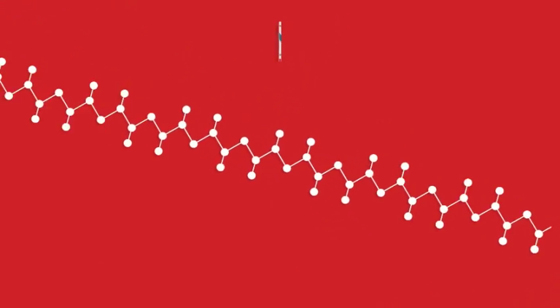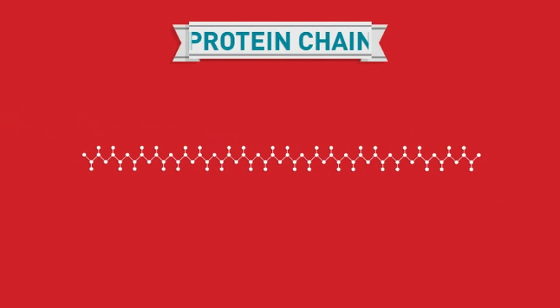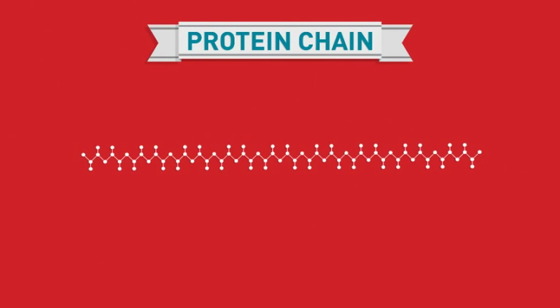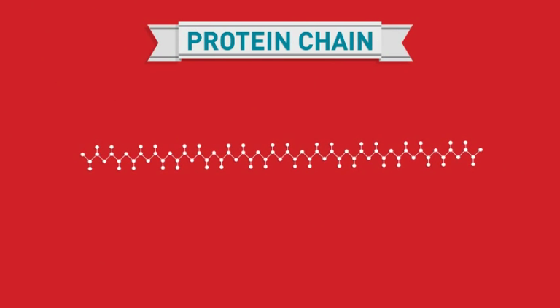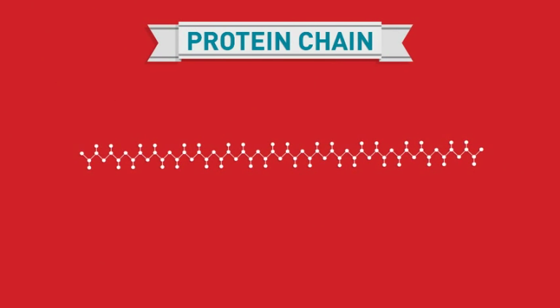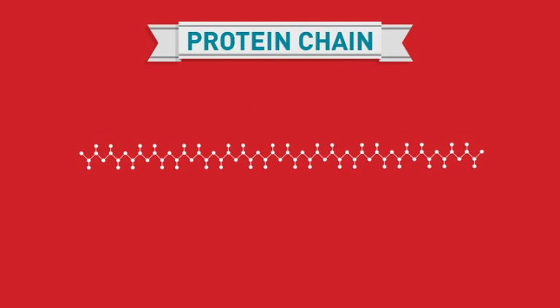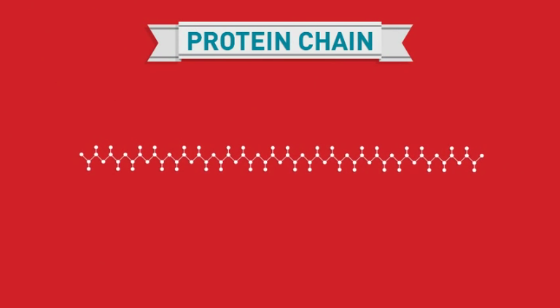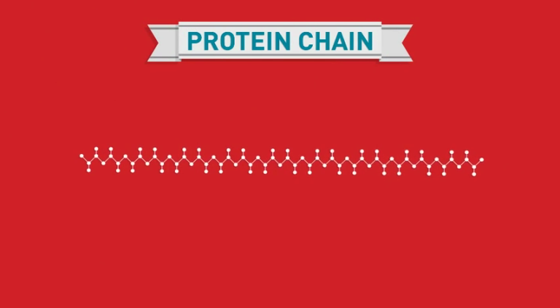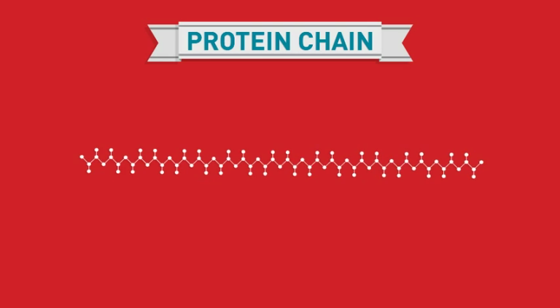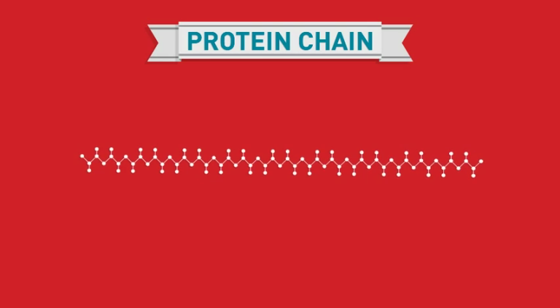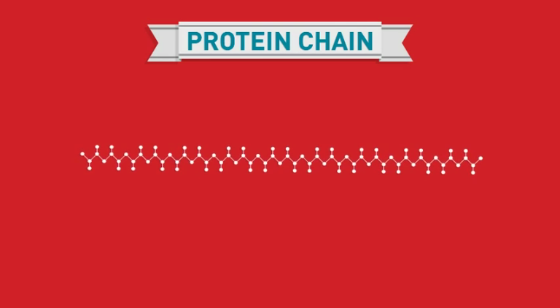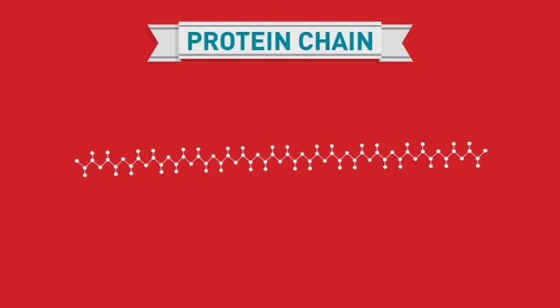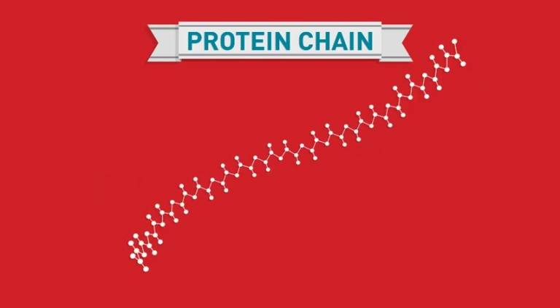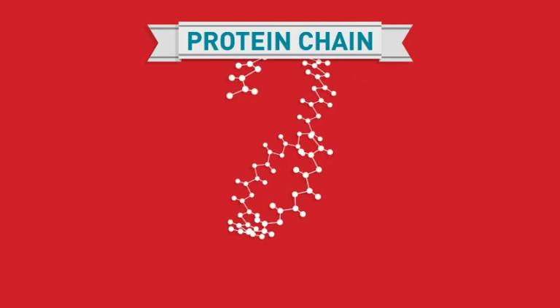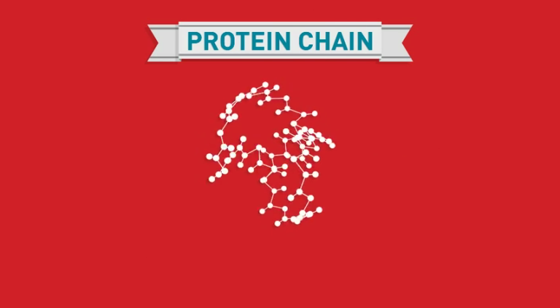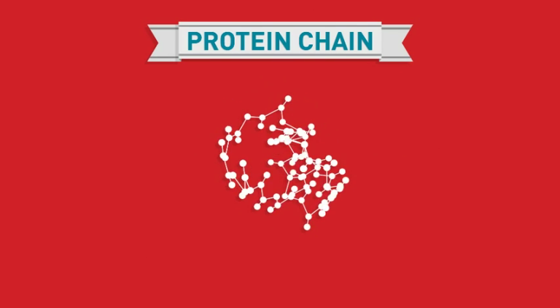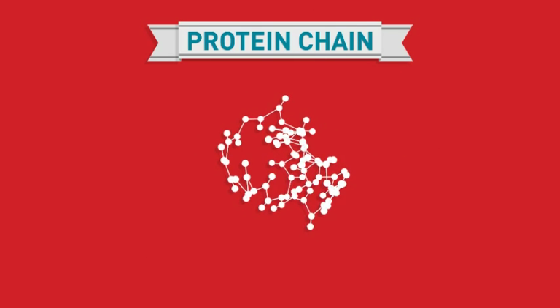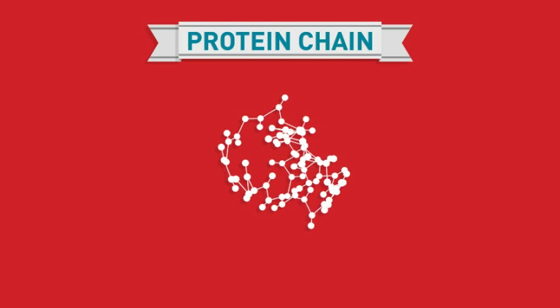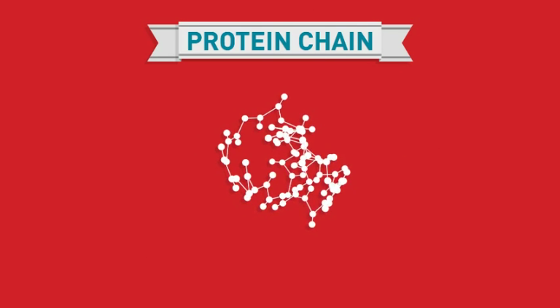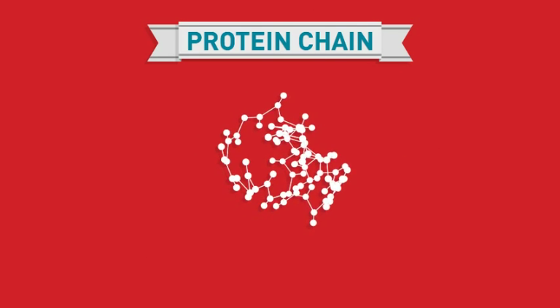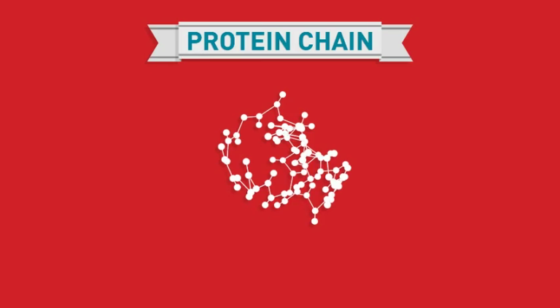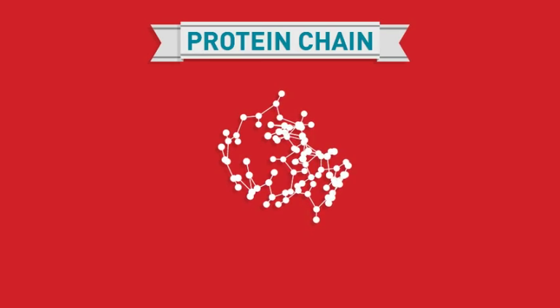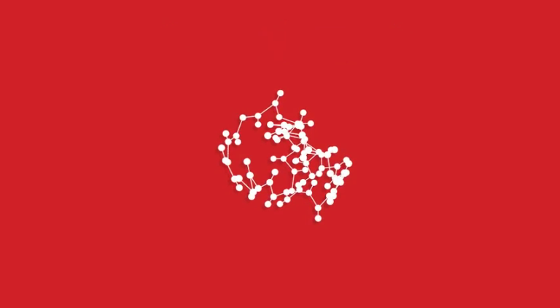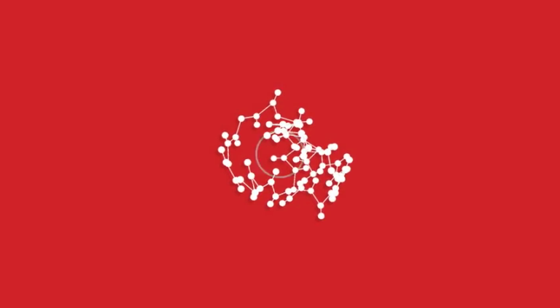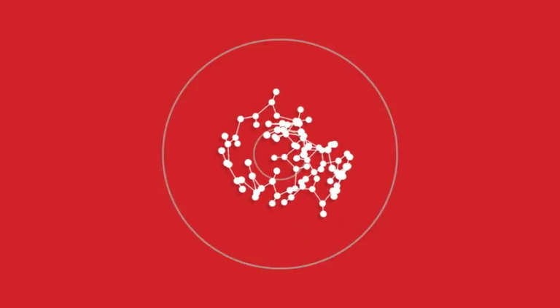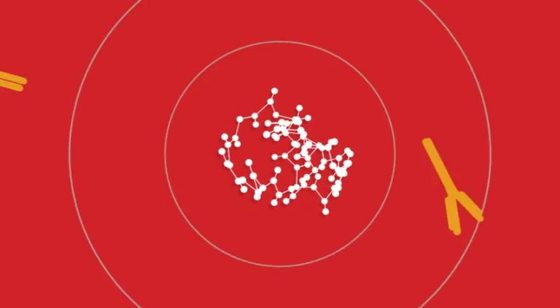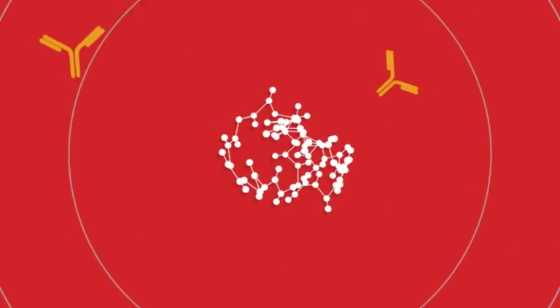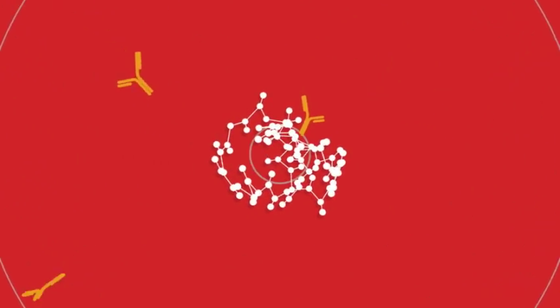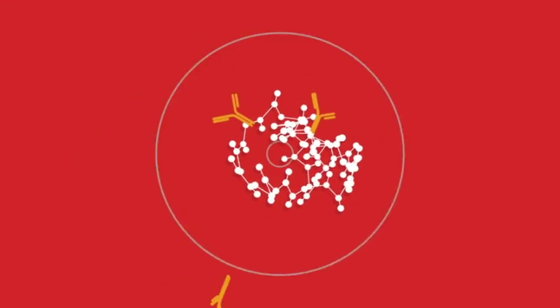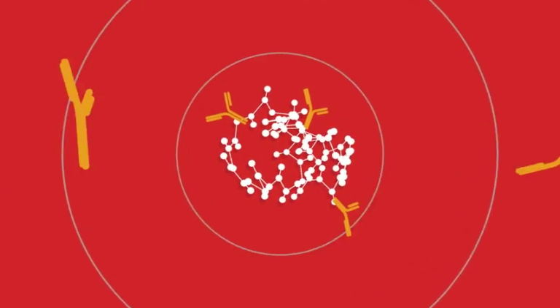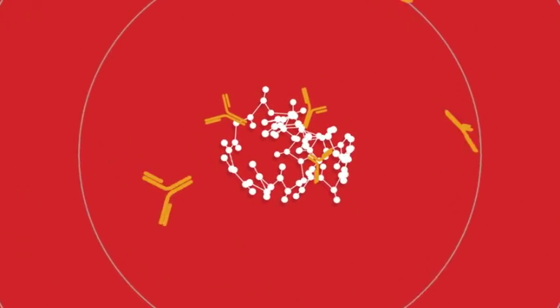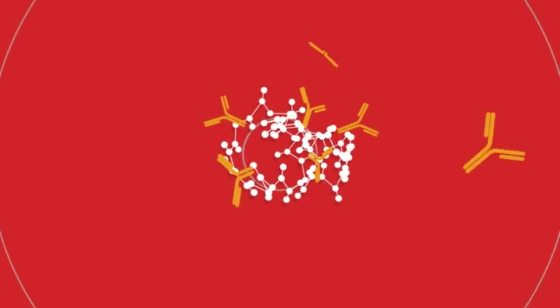Proteins are made up of chains of amino acid molecules that are connected together. They fold and twist into three-dimensional structures. A person may have an allergic reaction if a protein activates the body's immune system.